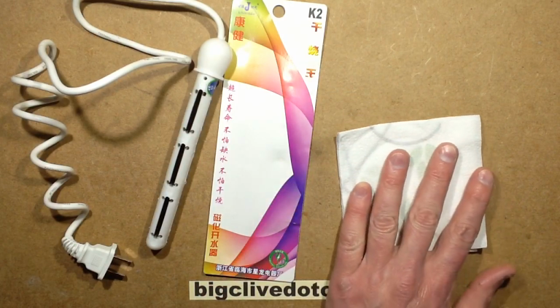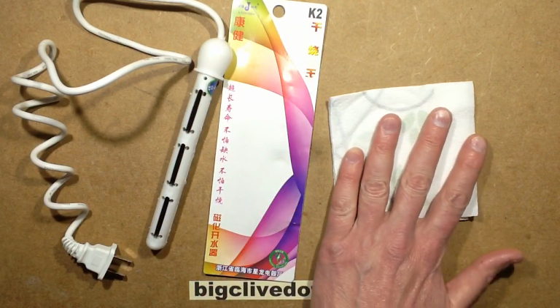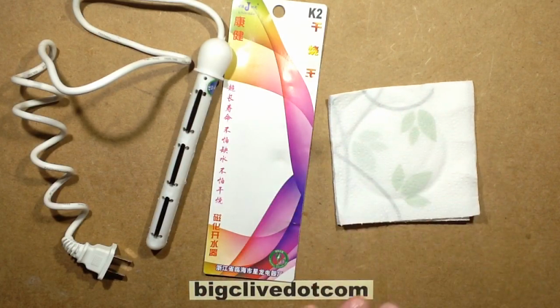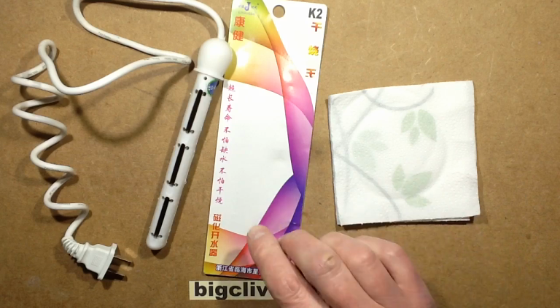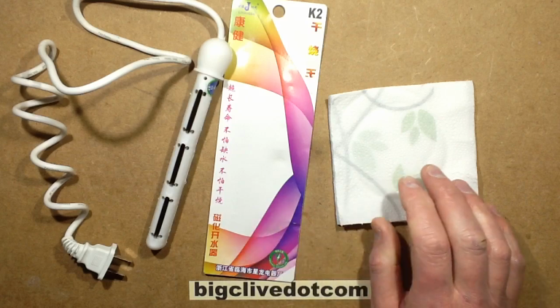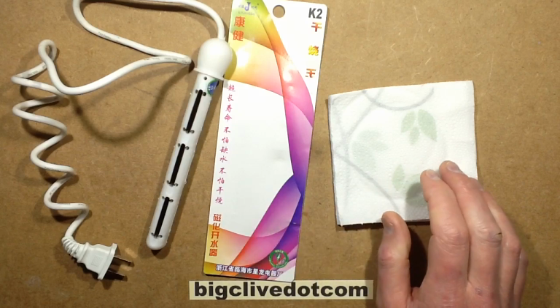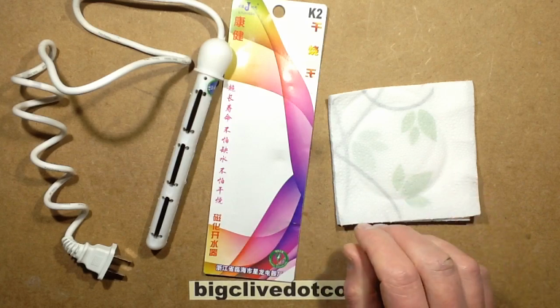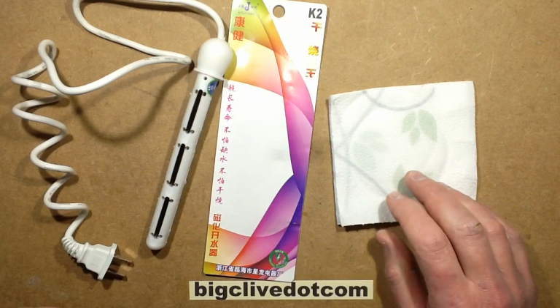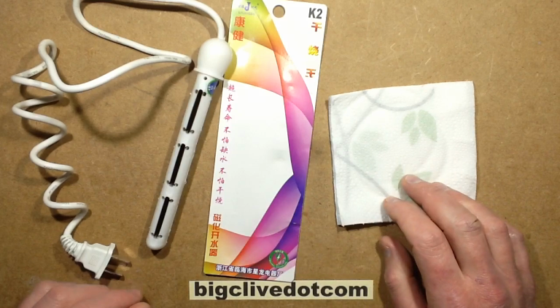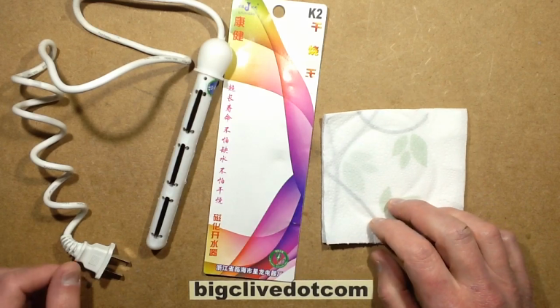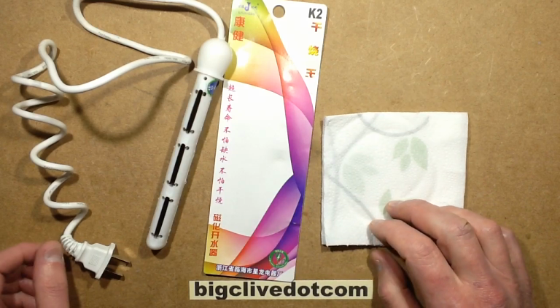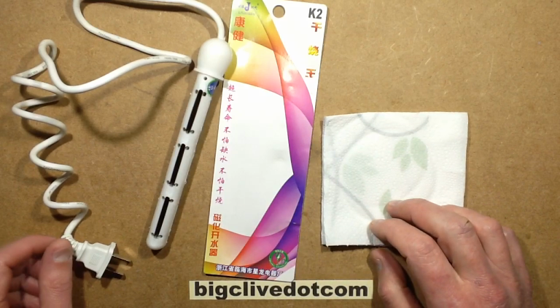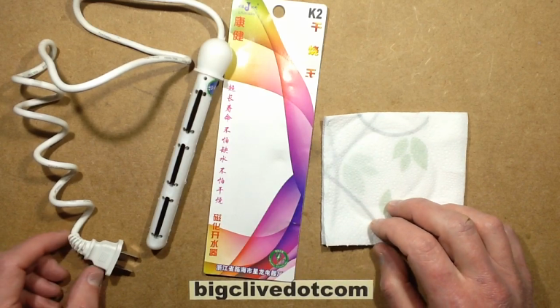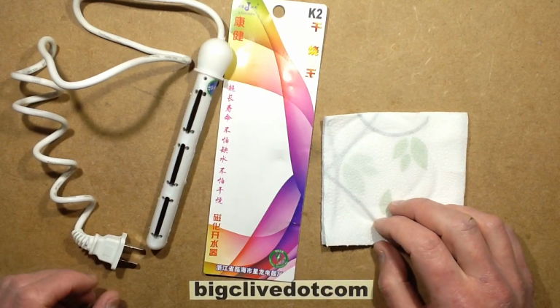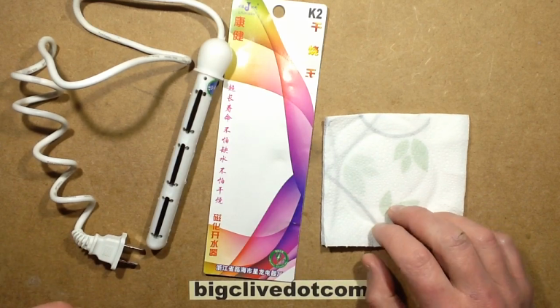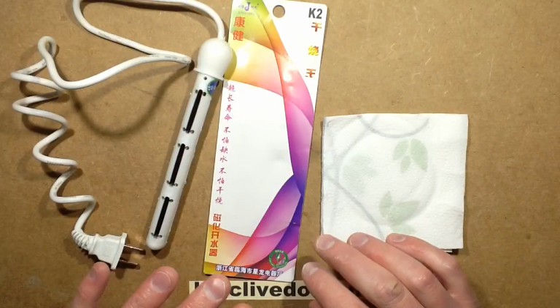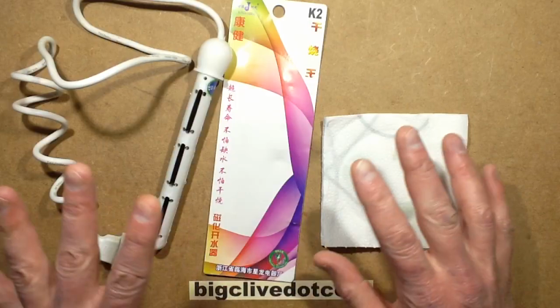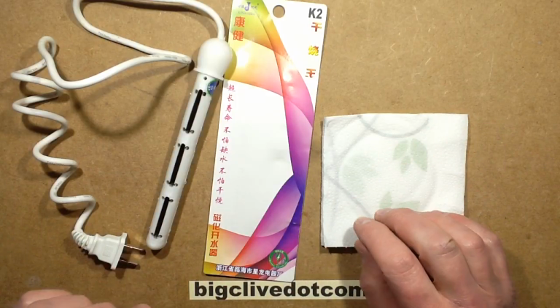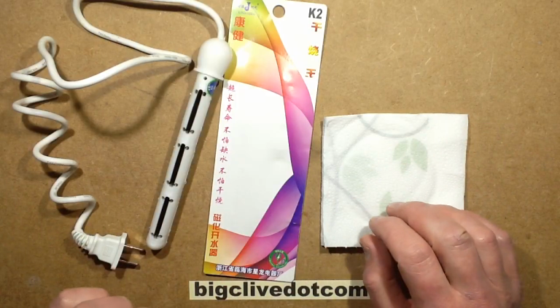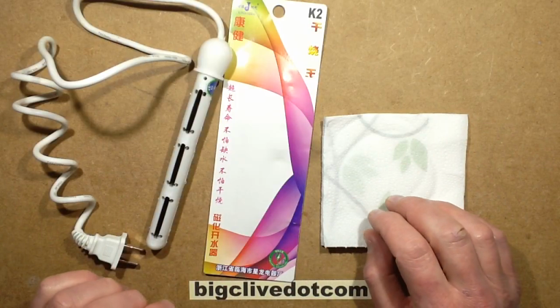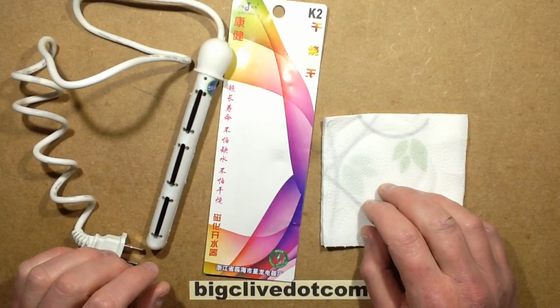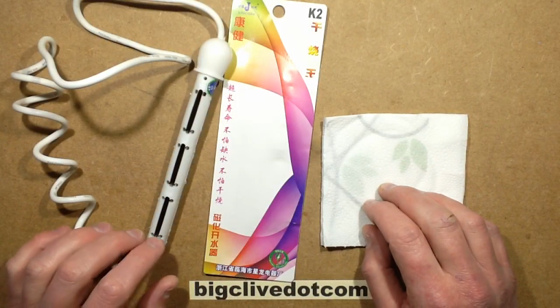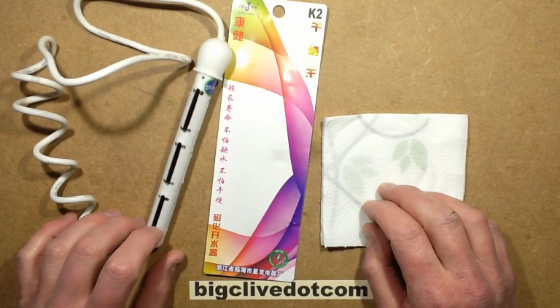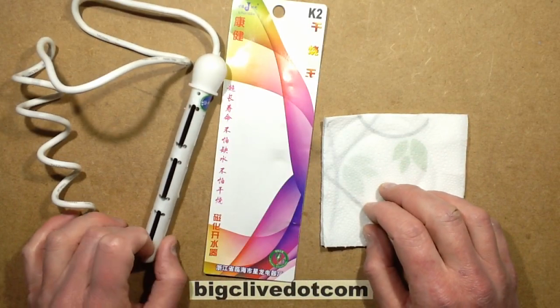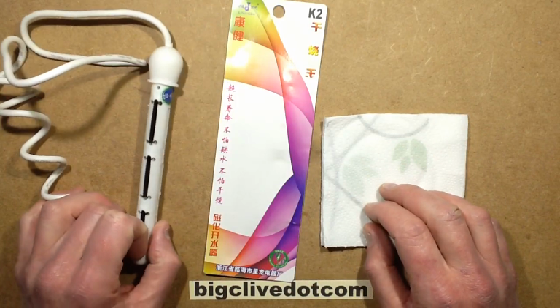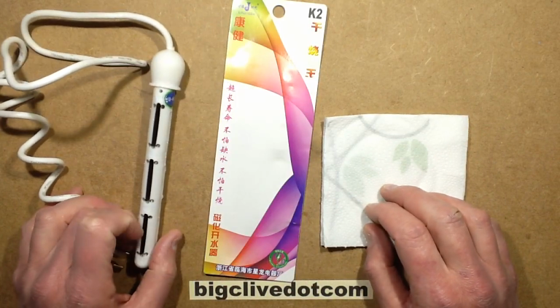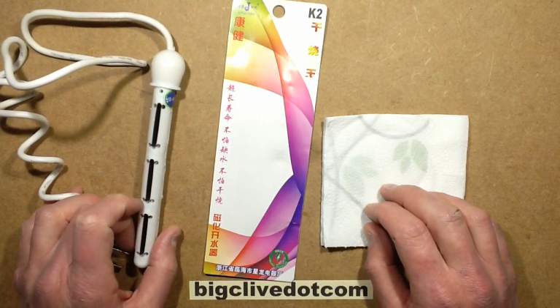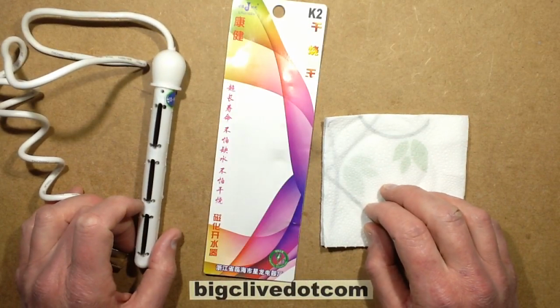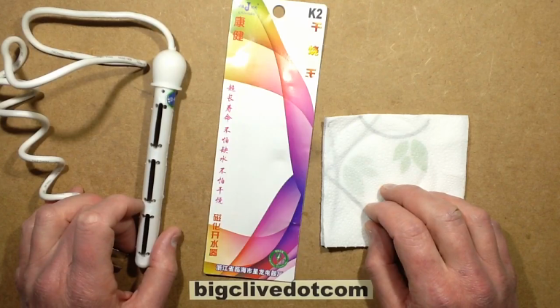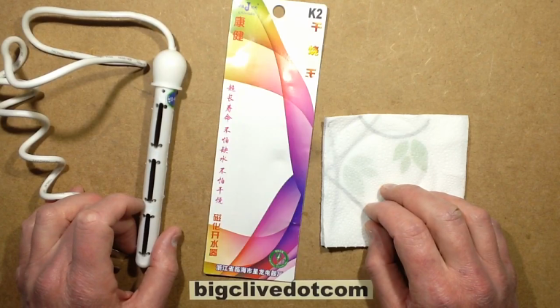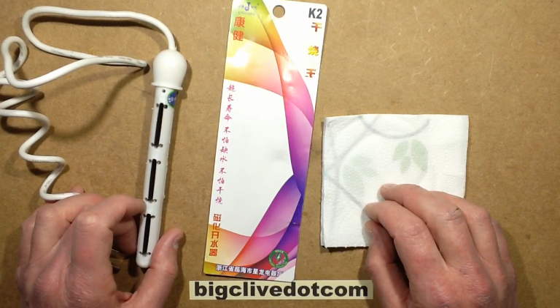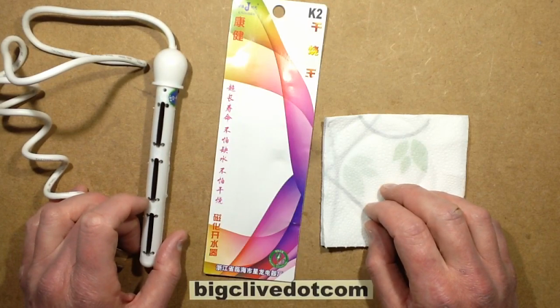I featured a video recently about me throwing a kettle element into my bath to heat it up - very silly. I did say don't do this, it's really deadly. And someone said, oh yeah, in India and China they've got these little cup heaters that basically stick mains voltage into the water and it heats it up.